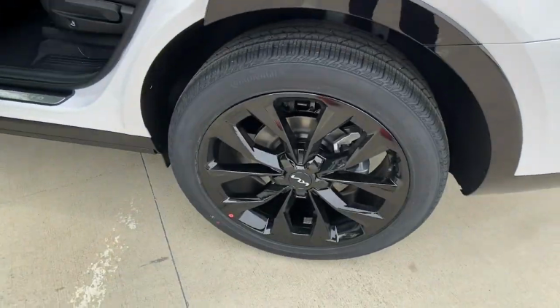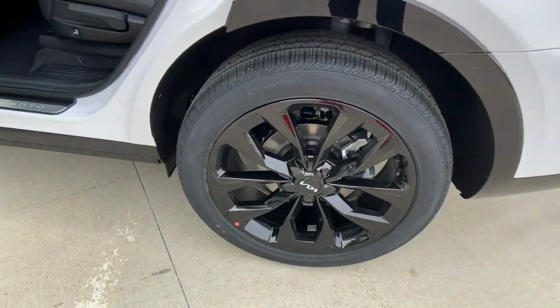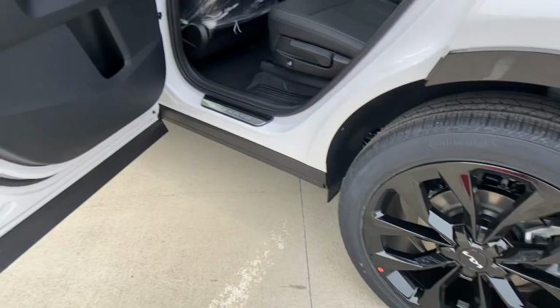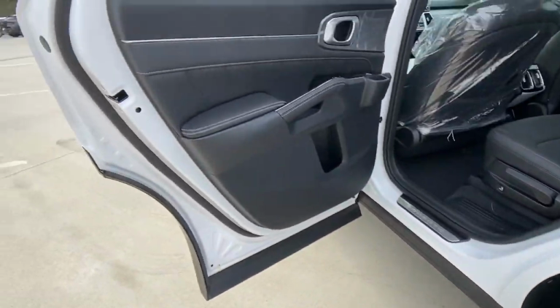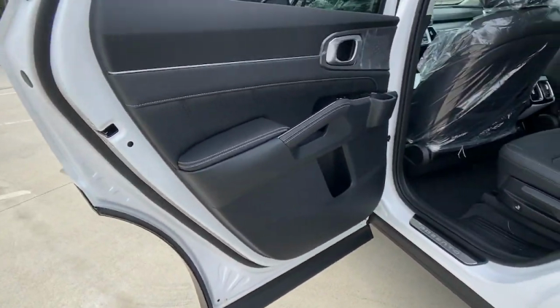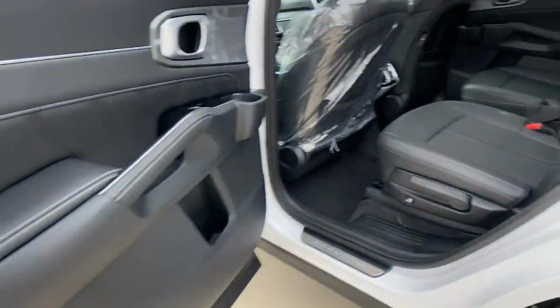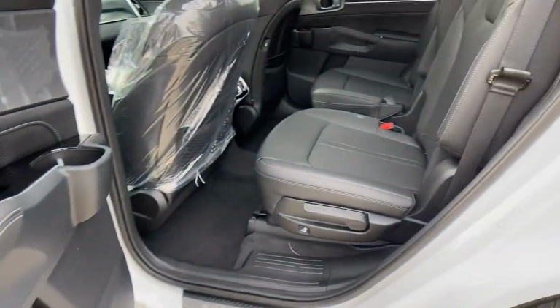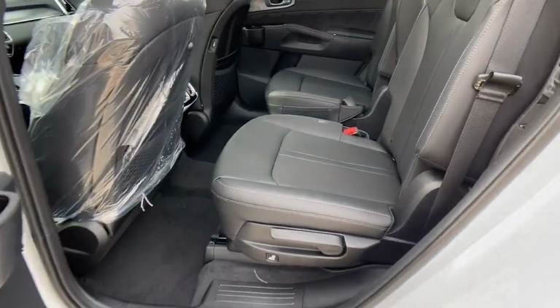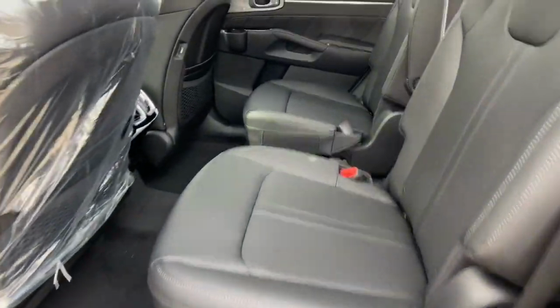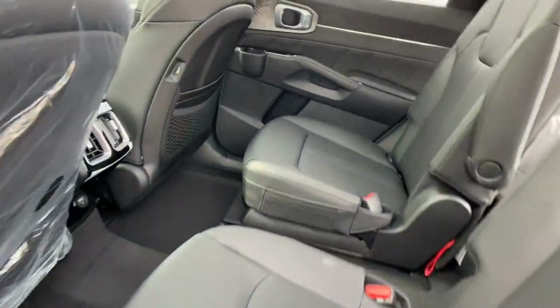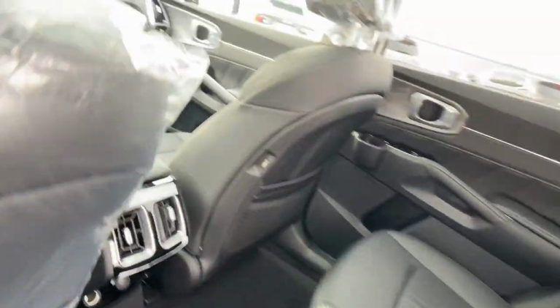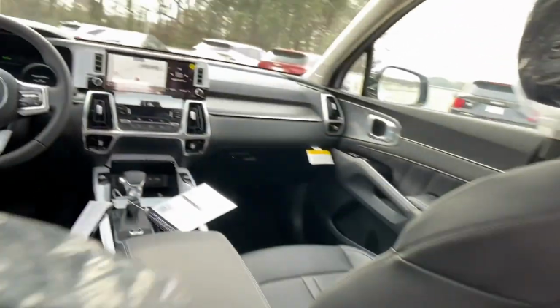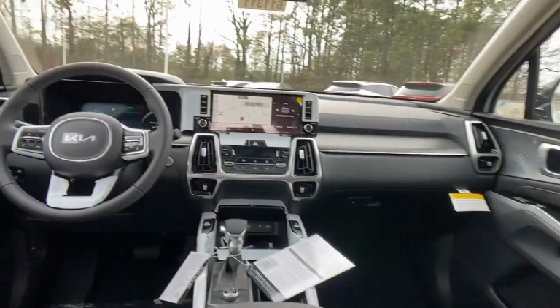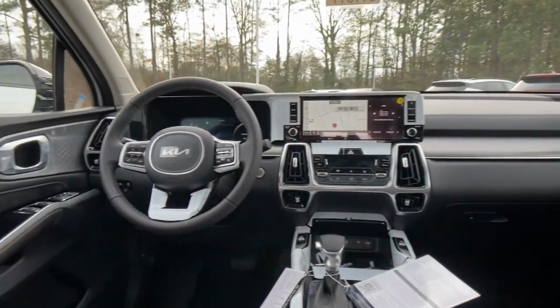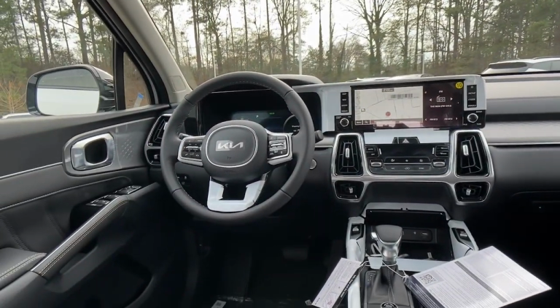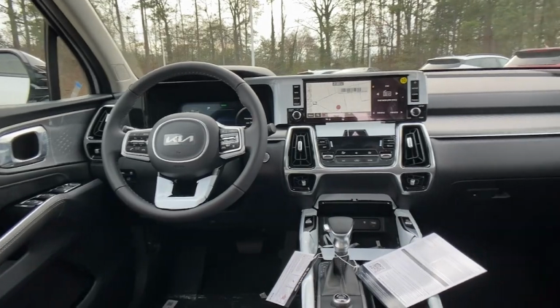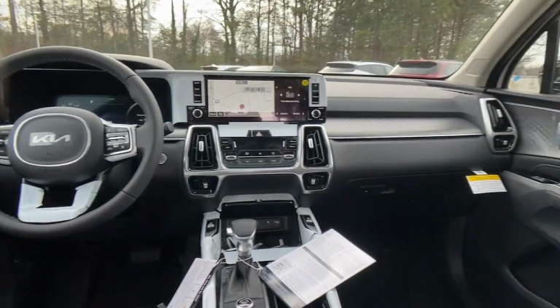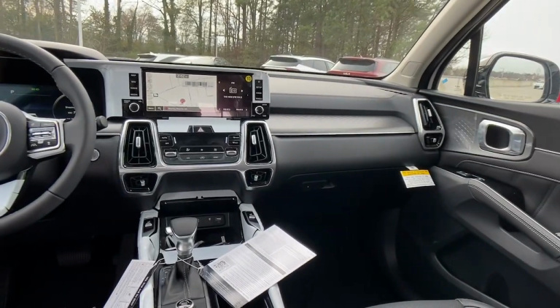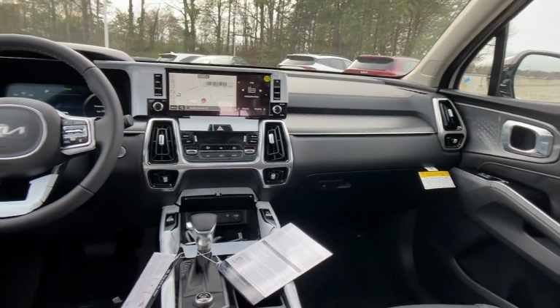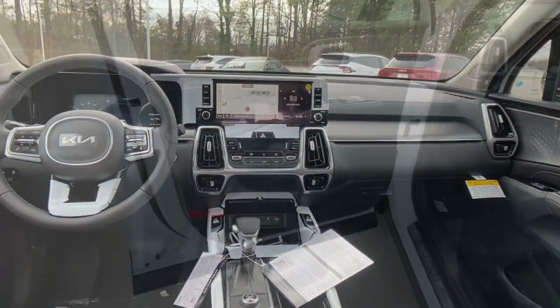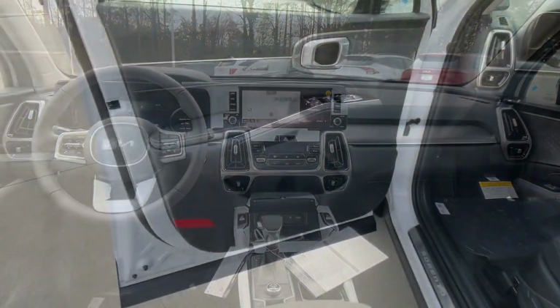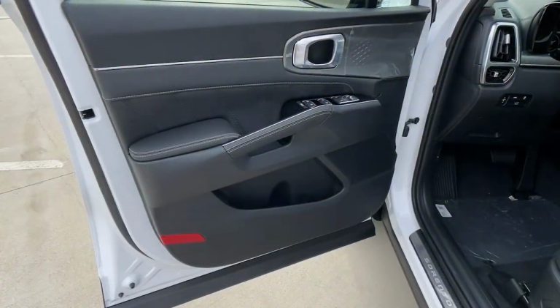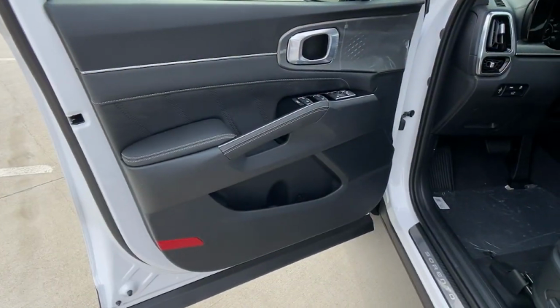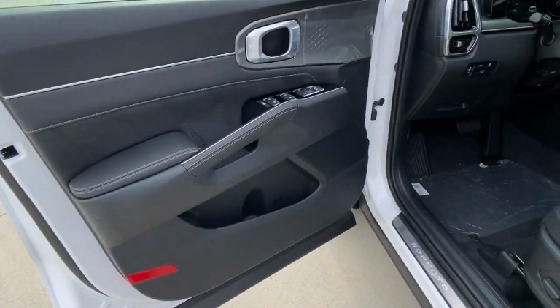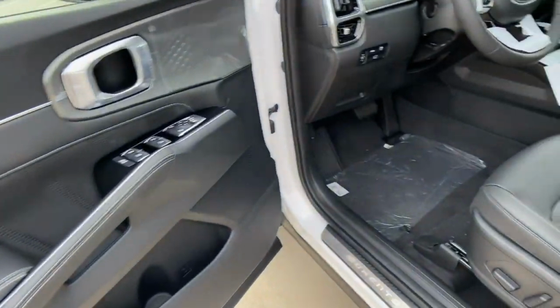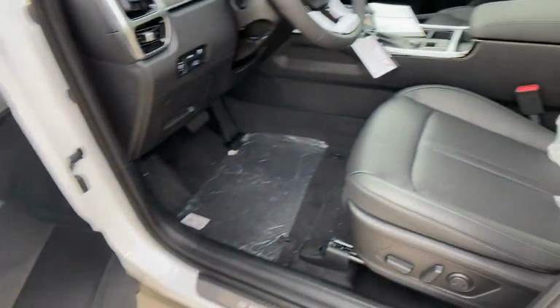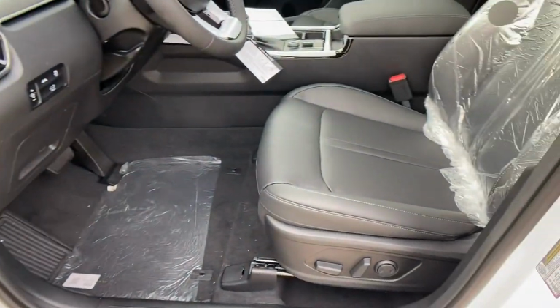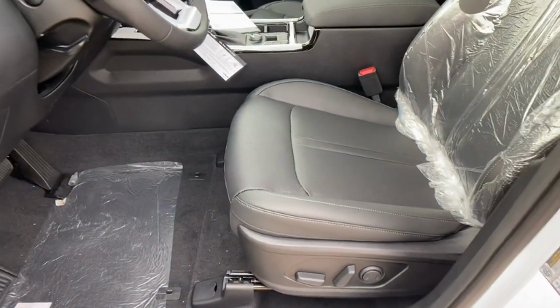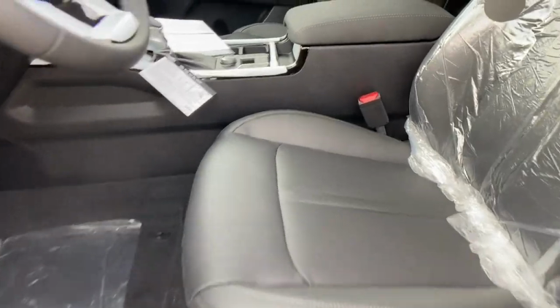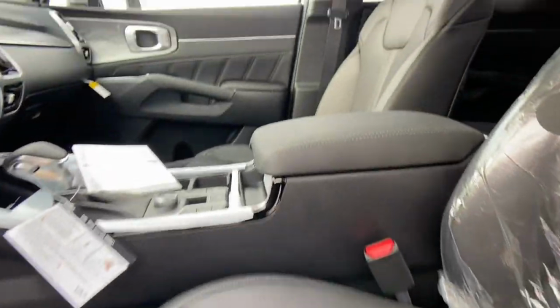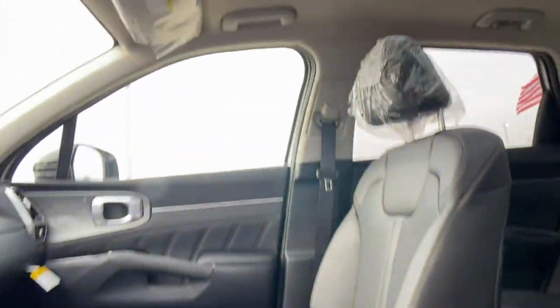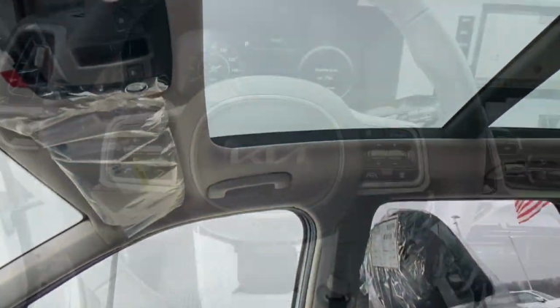Navigation system, sunroof/moonroof, keyless entry, remote engine start, lane-keeping assist, power liftgate, backup camera, fog lamps, four-cylinder engine, heated mirrors.